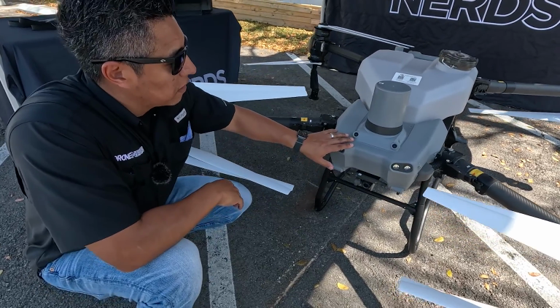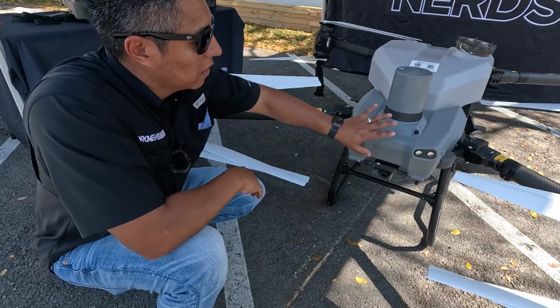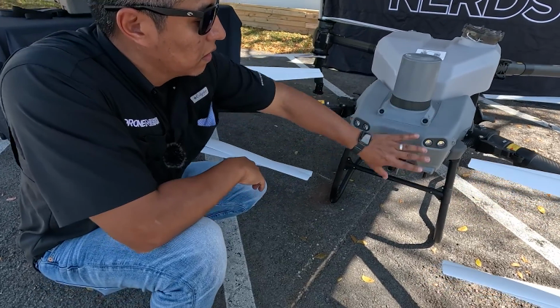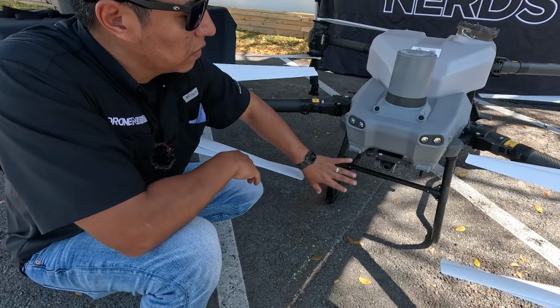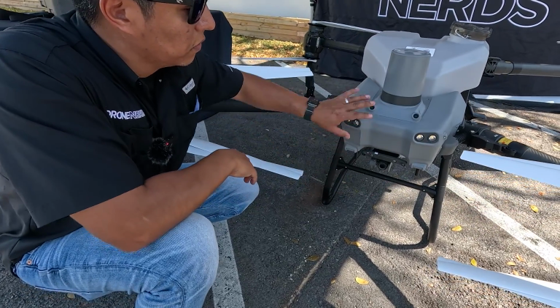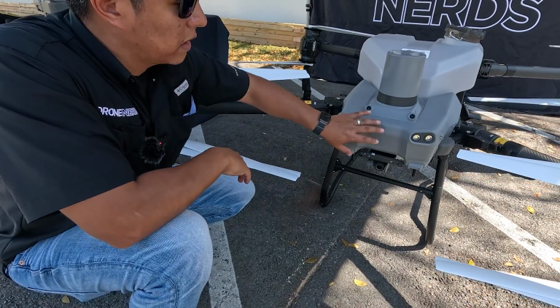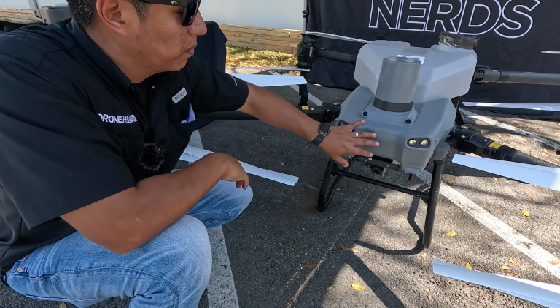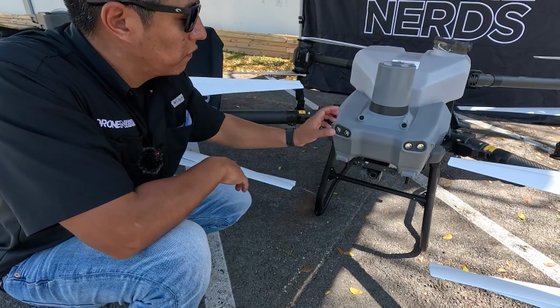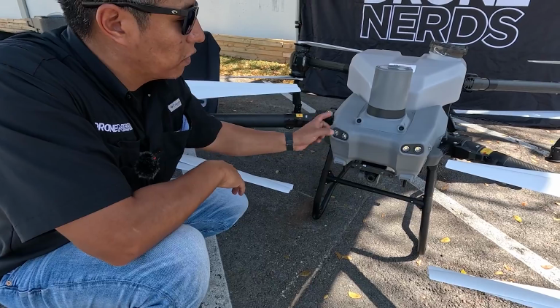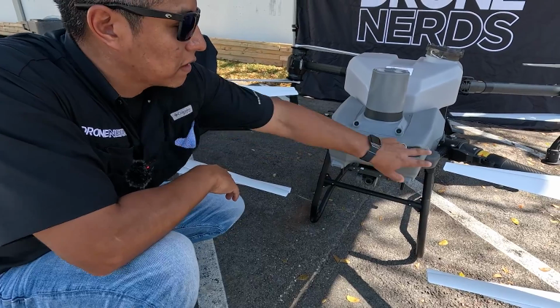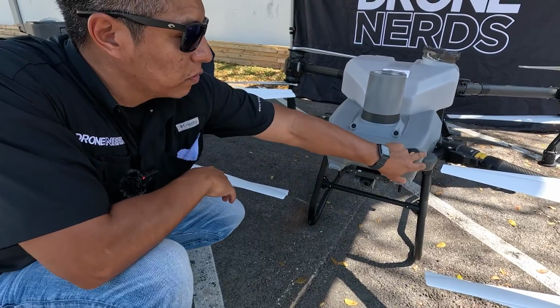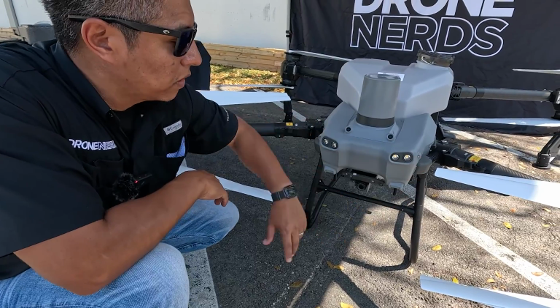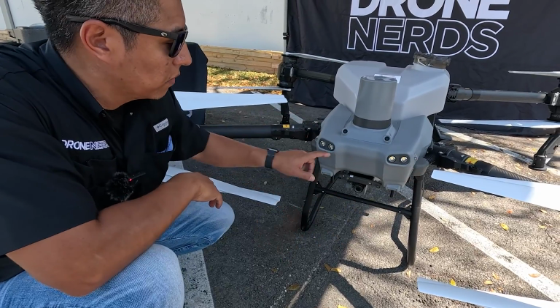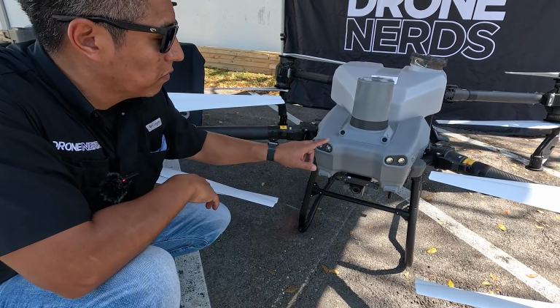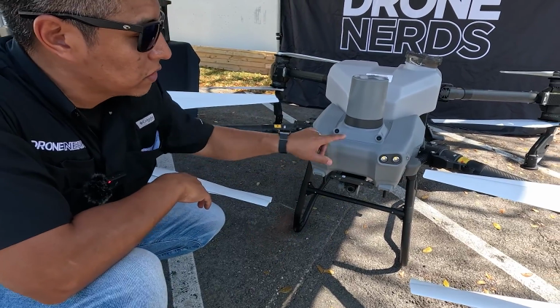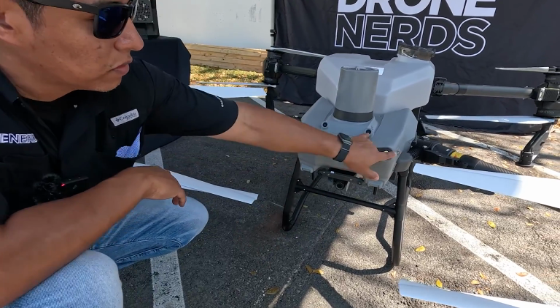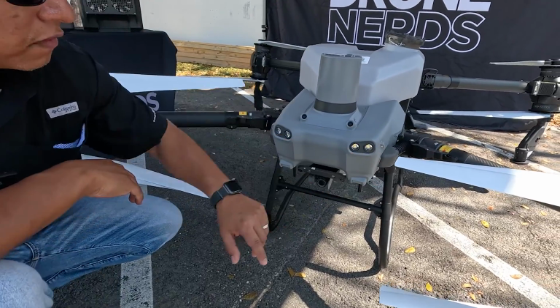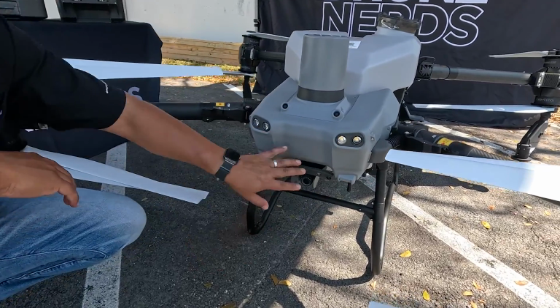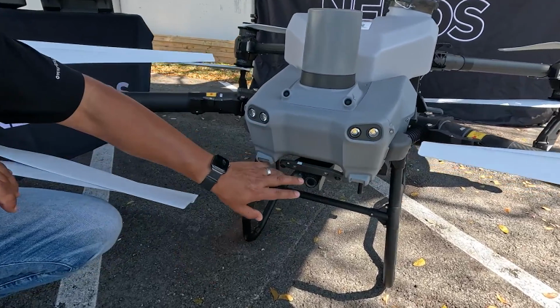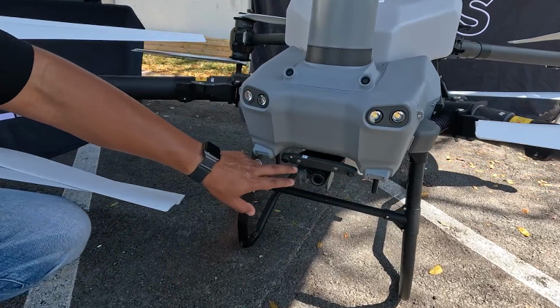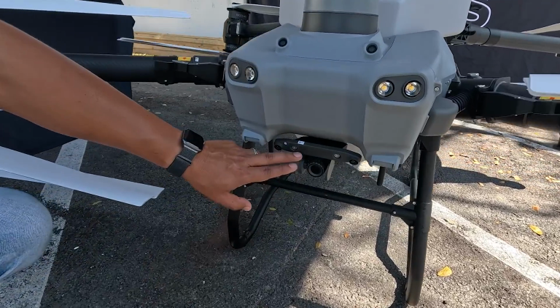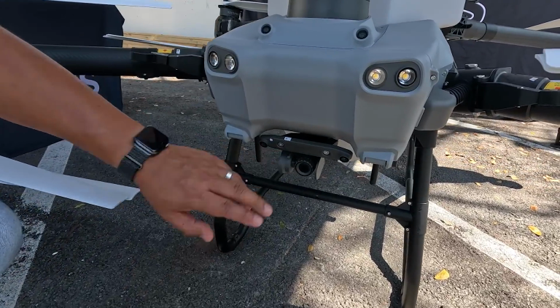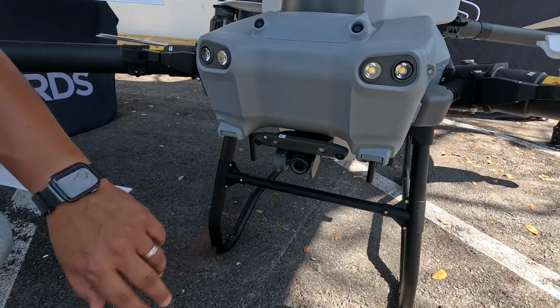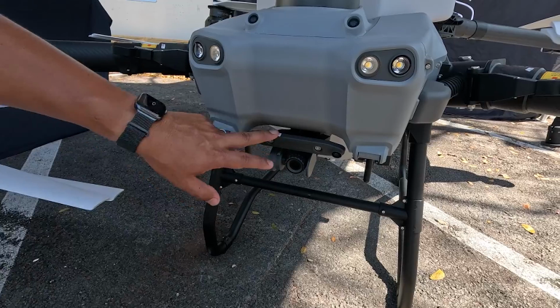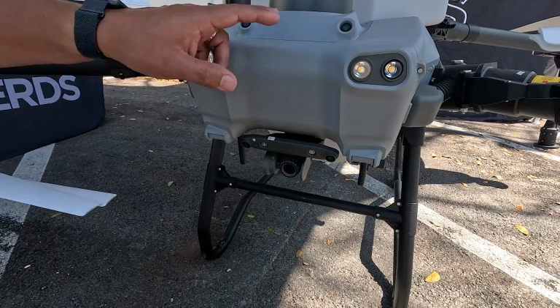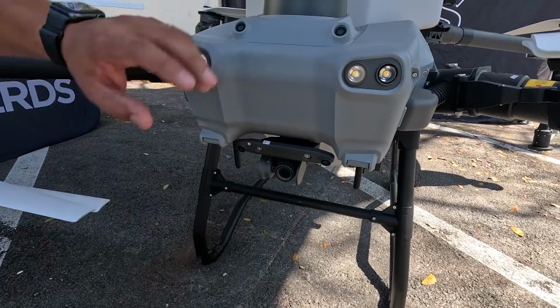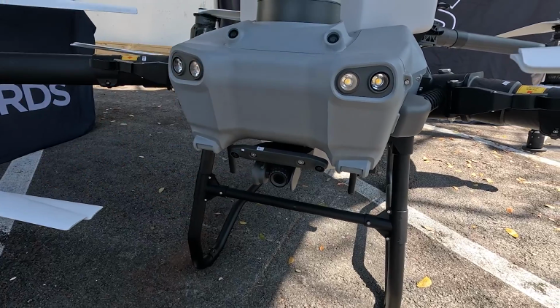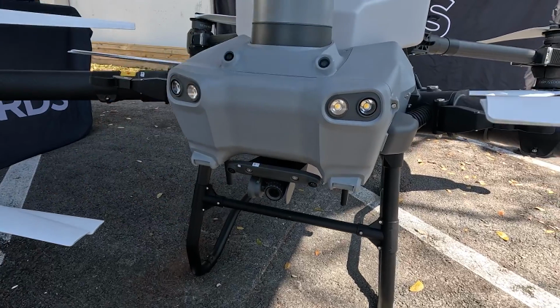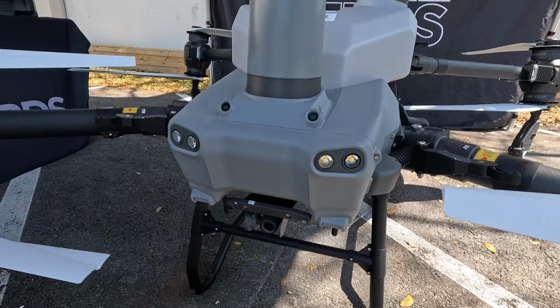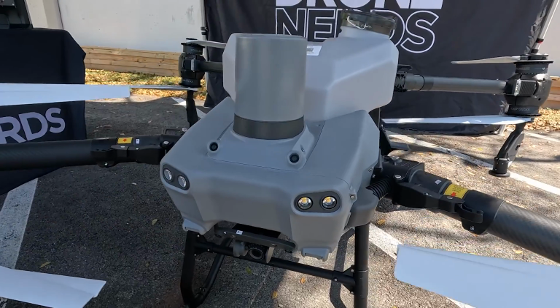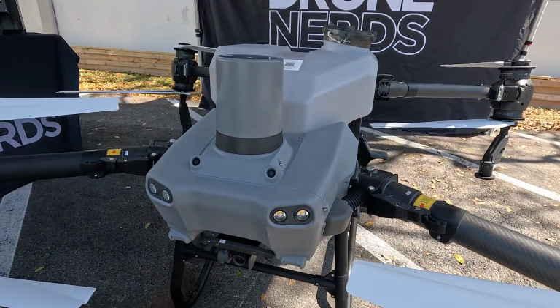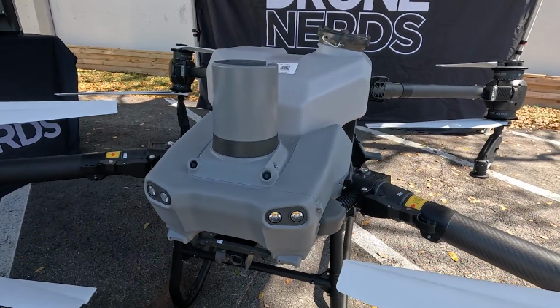Physically you'll notice the canopy is different. Now you have access to ports — when you remove these two screws in the front, you have connections for the FPV camera, the binocular system, and the phased array radar.